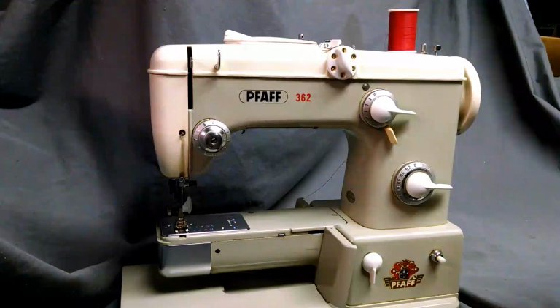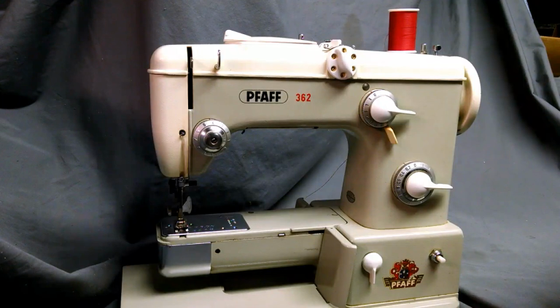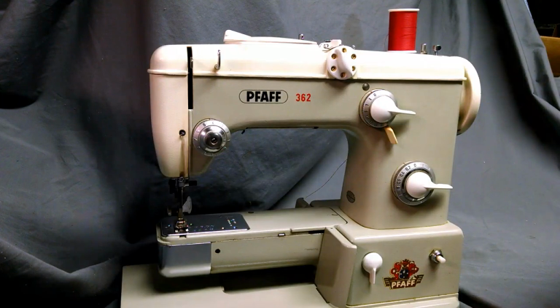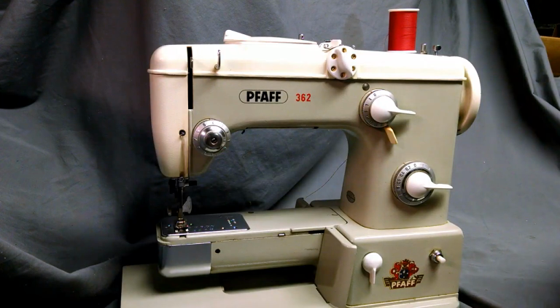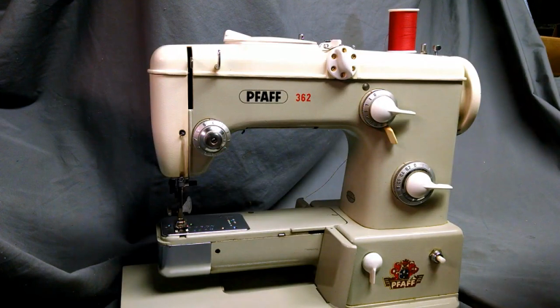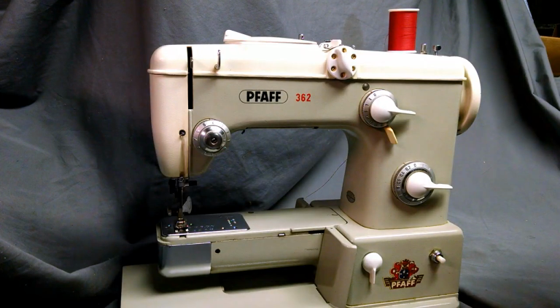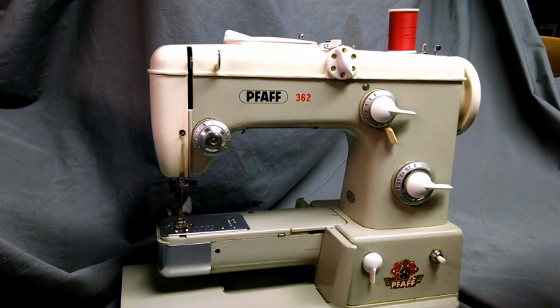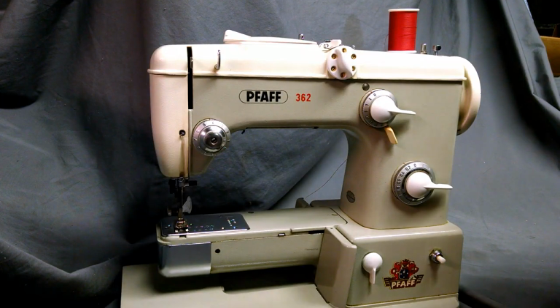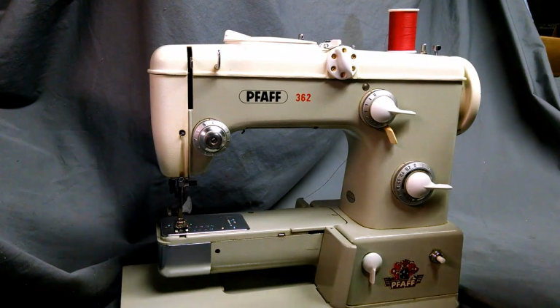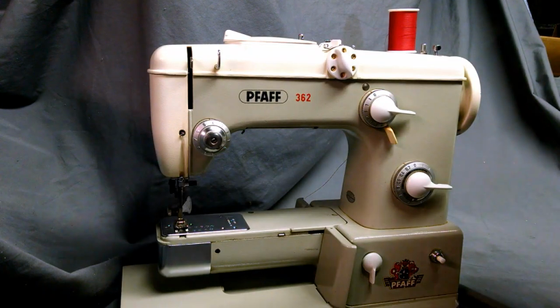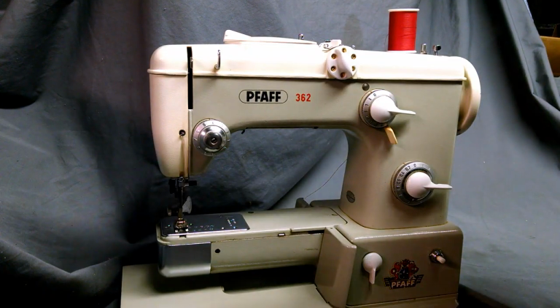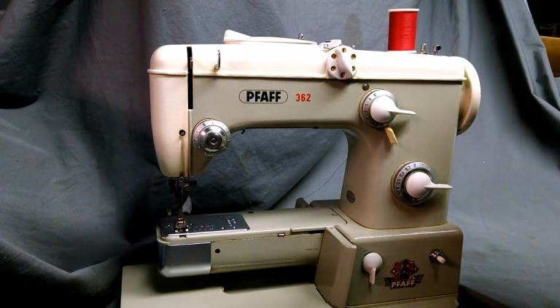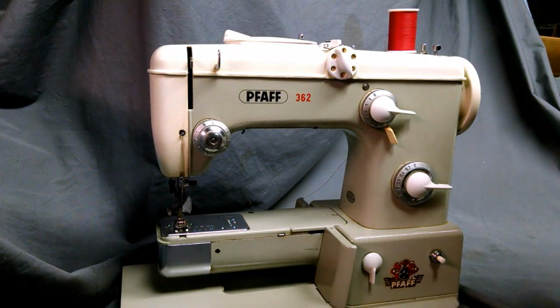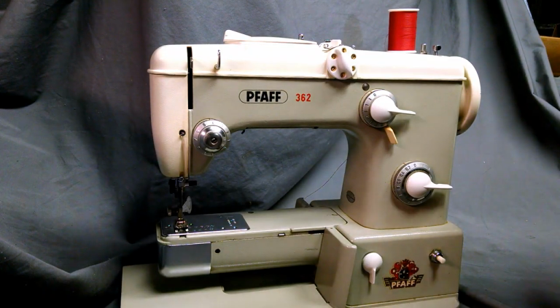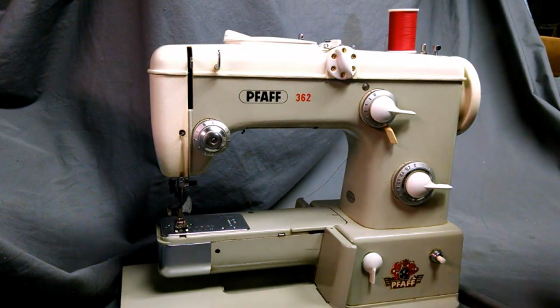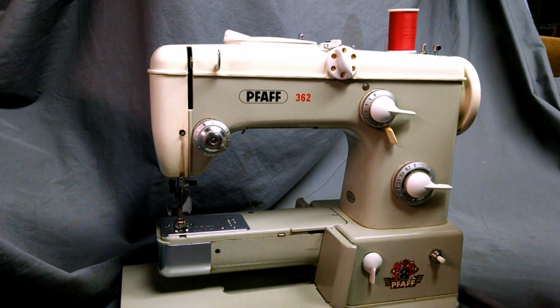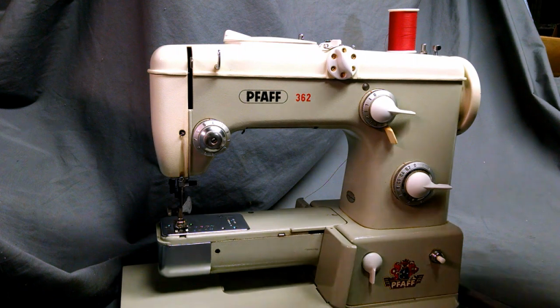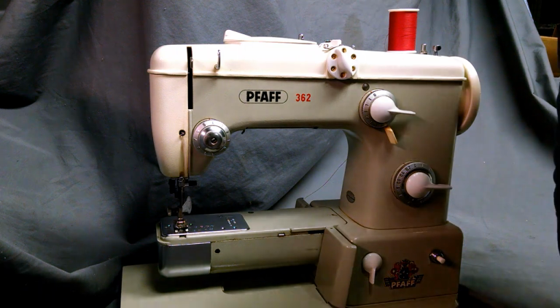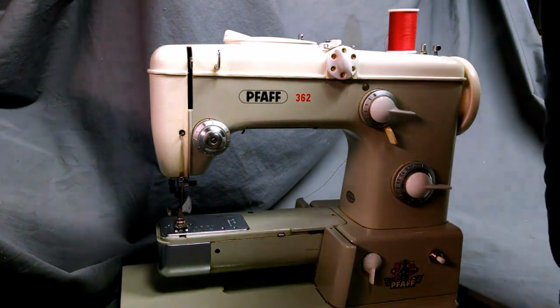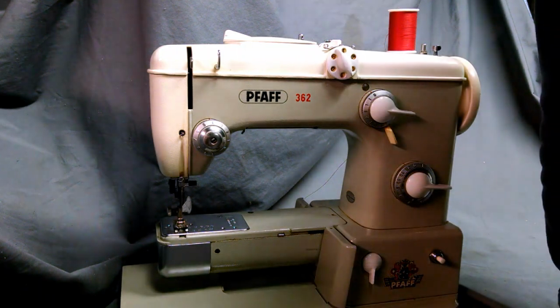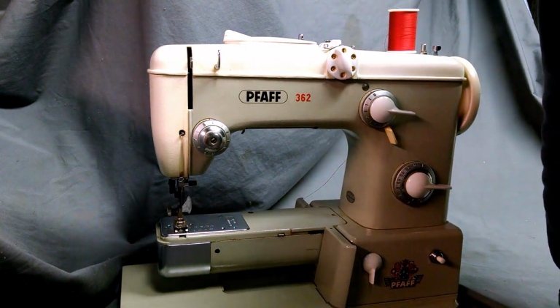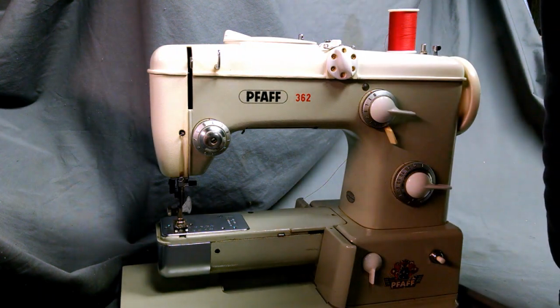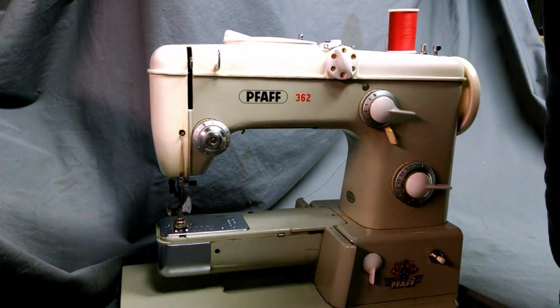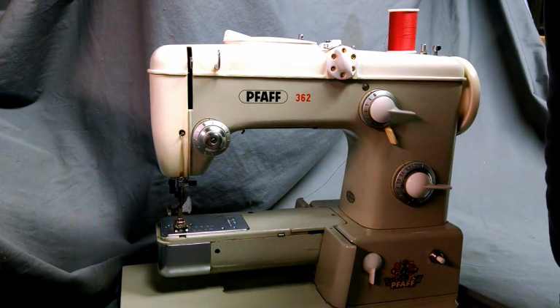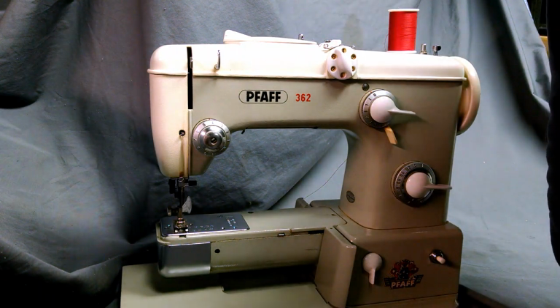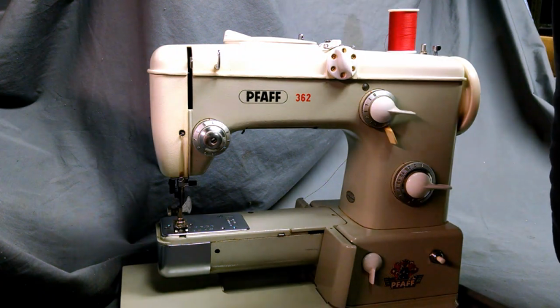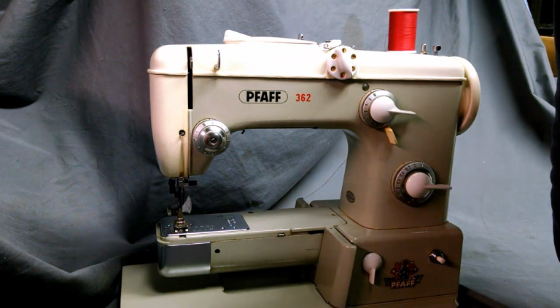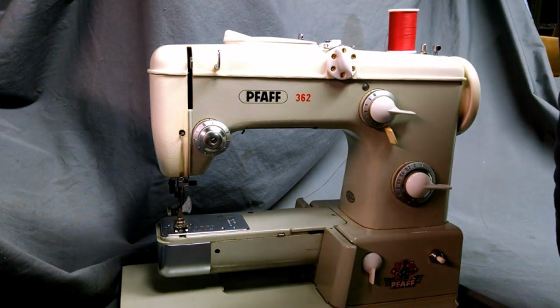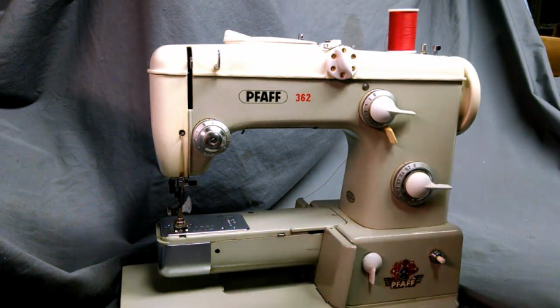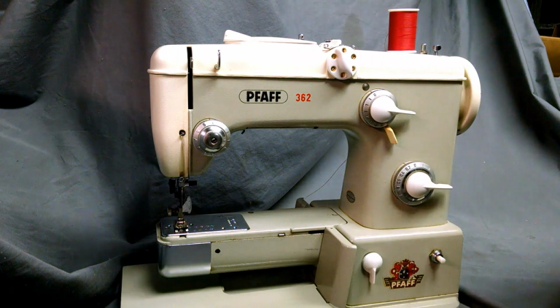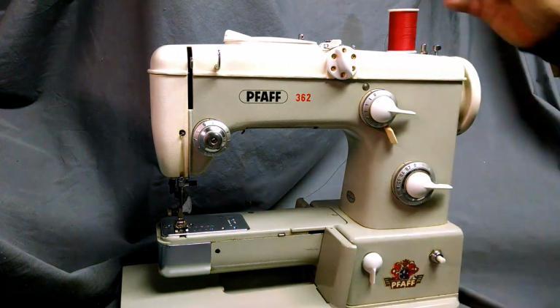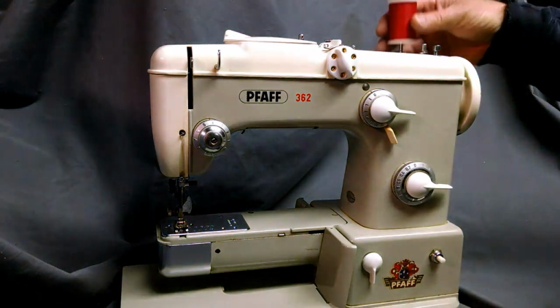This video is going to show you how to thread a FAP 362, and also the 360. I believe this covers models 230, 332, and 338.